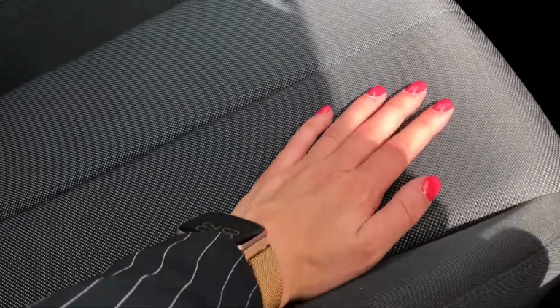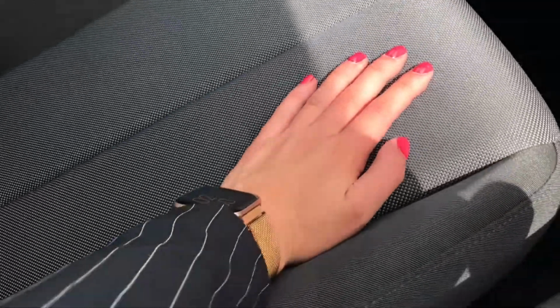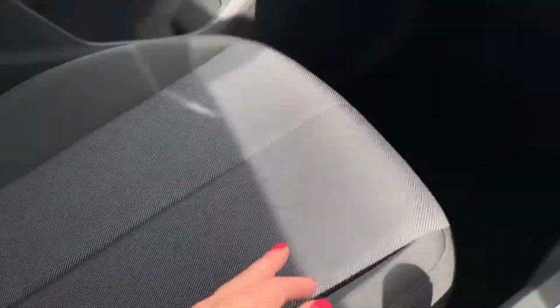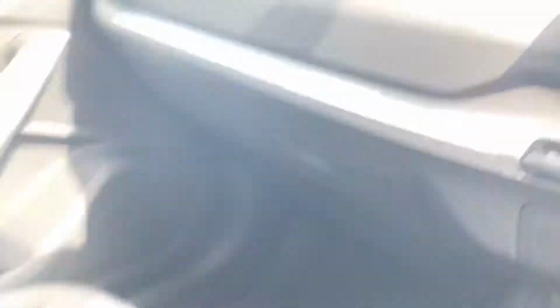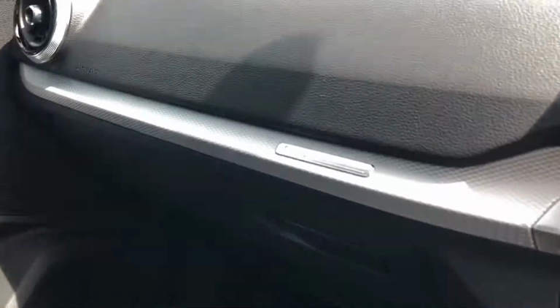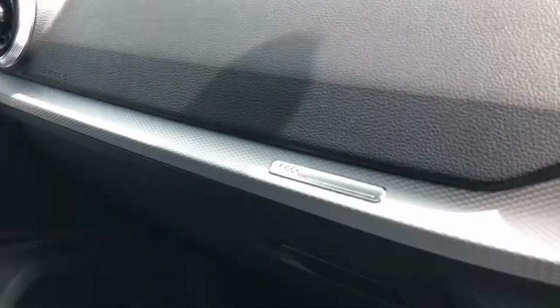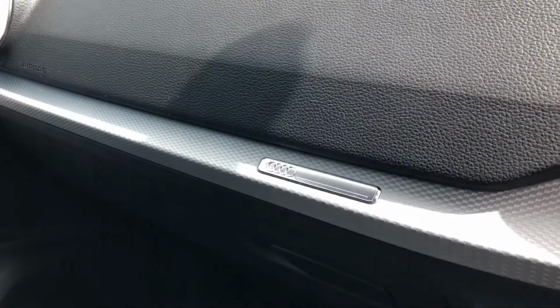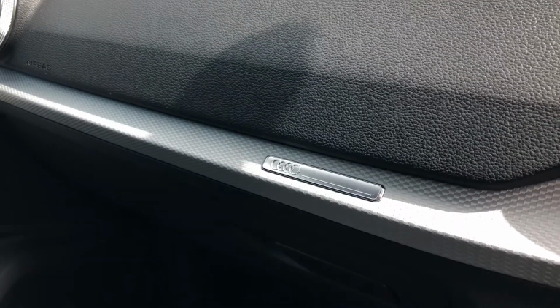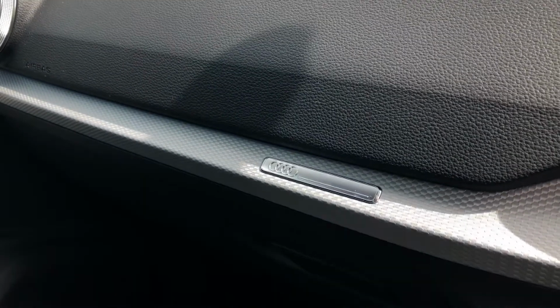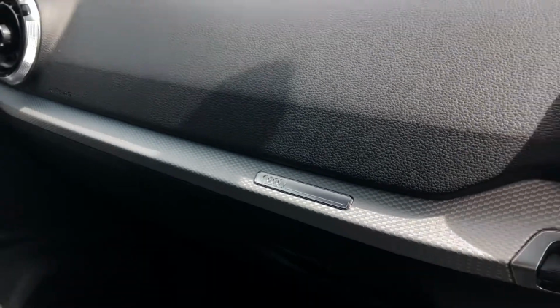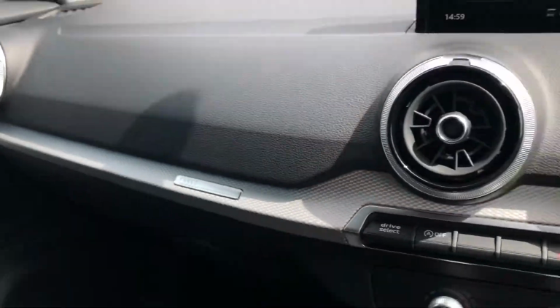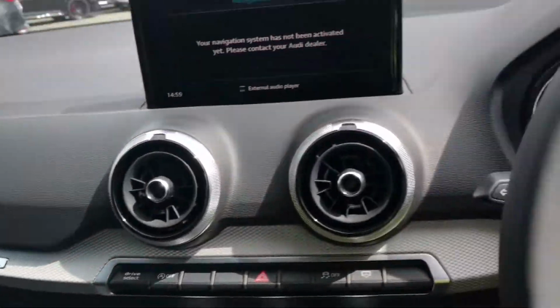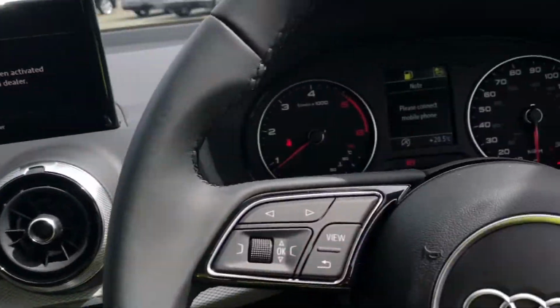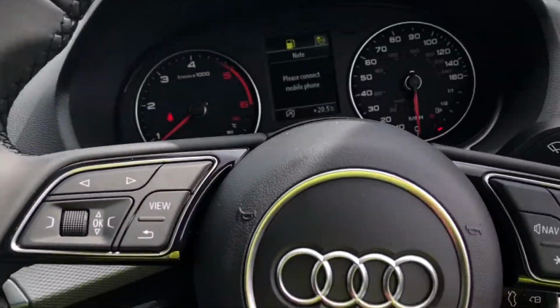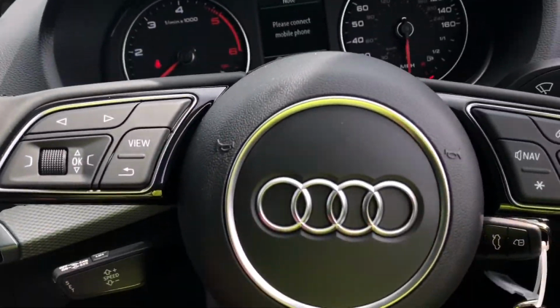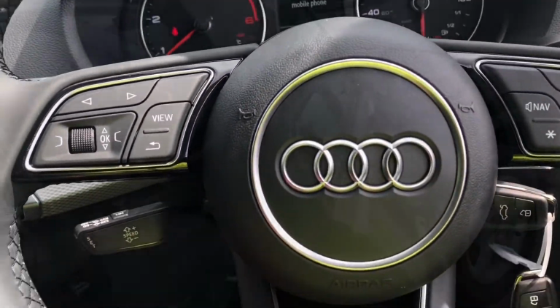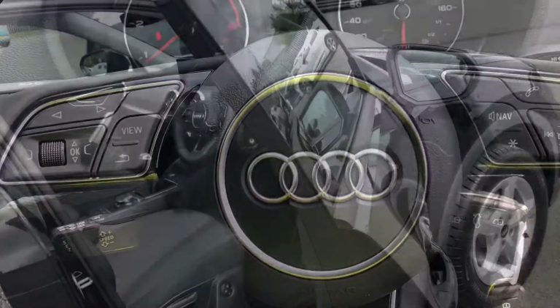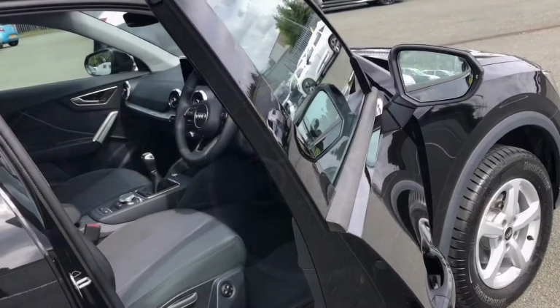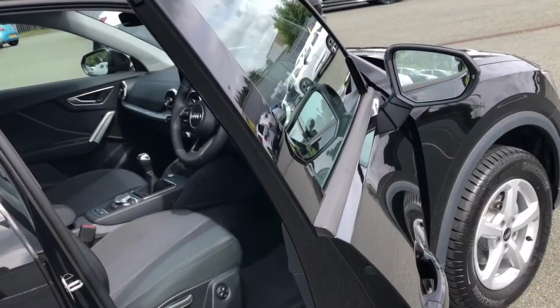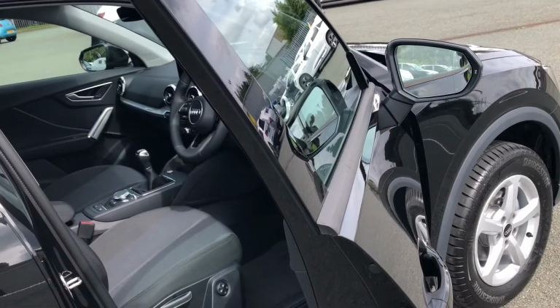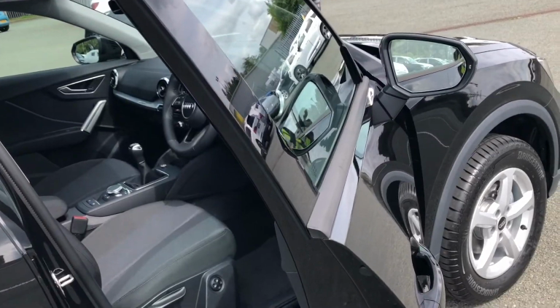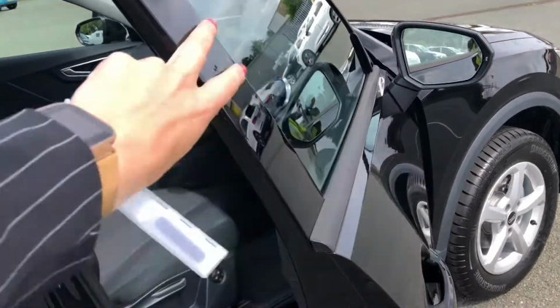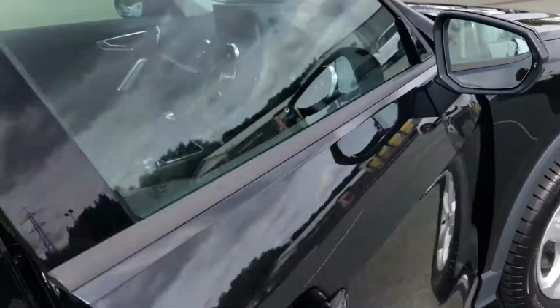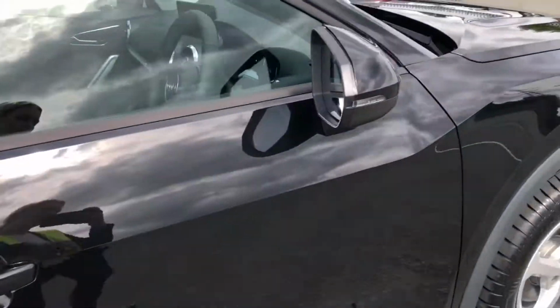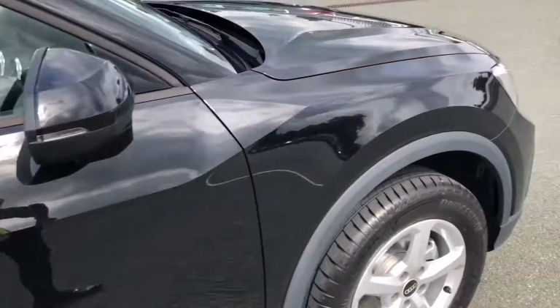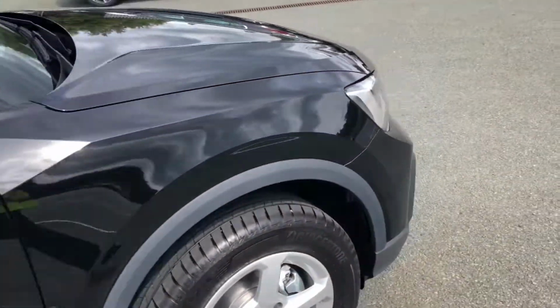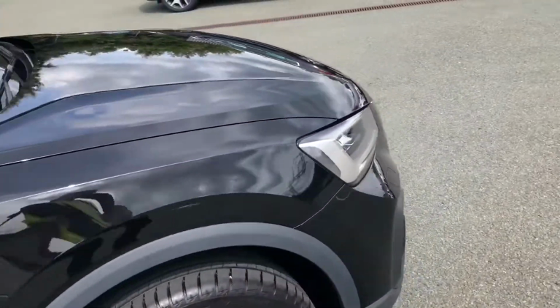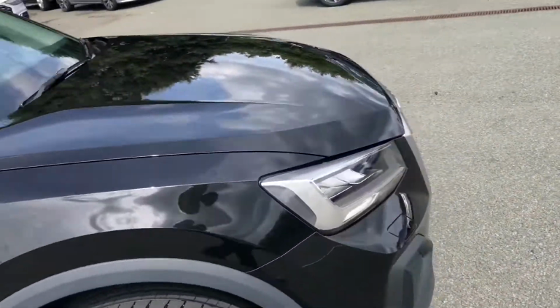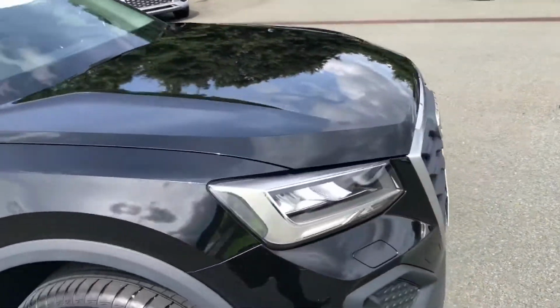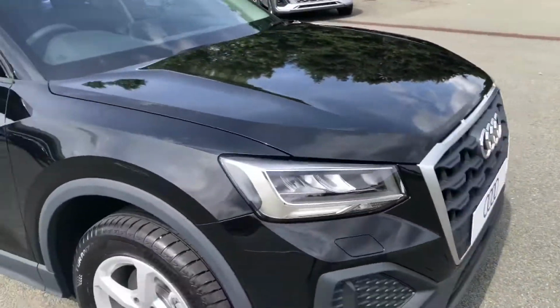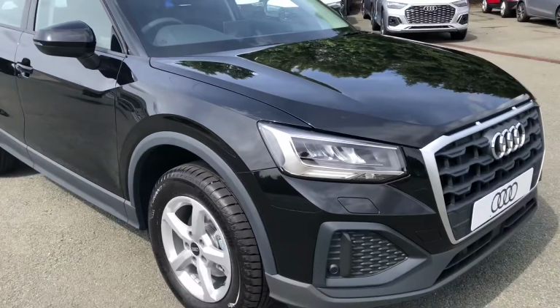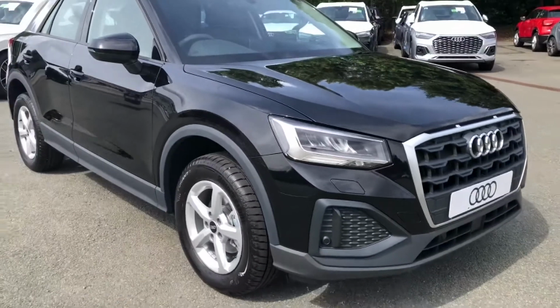That was the walk-around of the Audi Q2 Technic. If you would like any more information regarding a finance quote, booking a test drive, or a viewing, please don't hesitate to contact us on 01772 911 340.